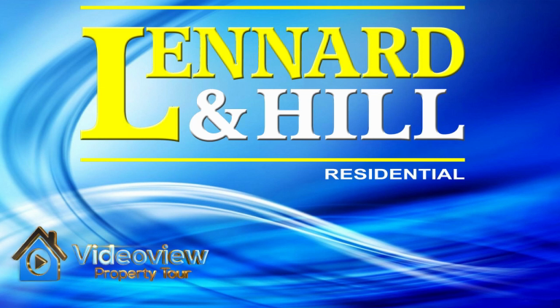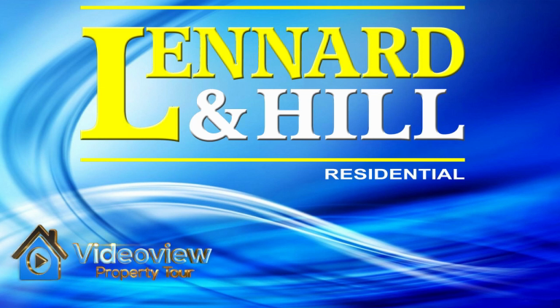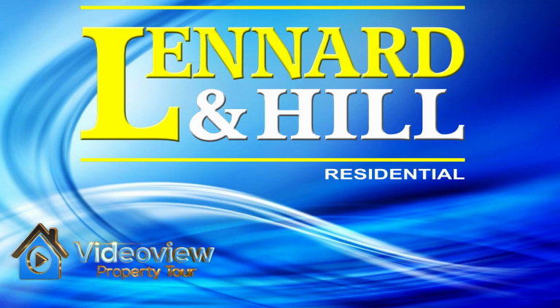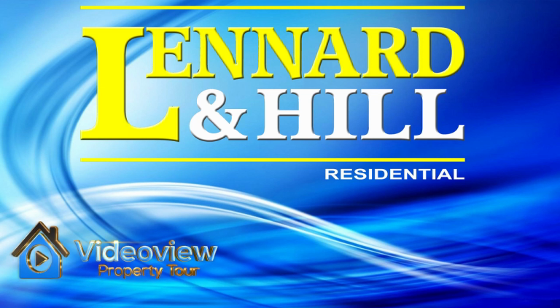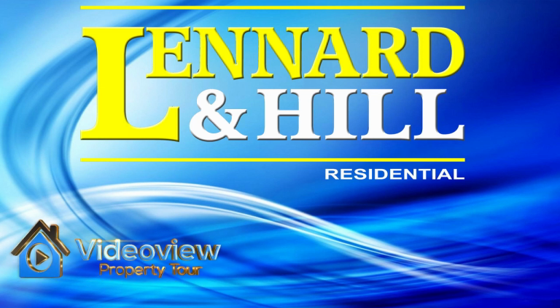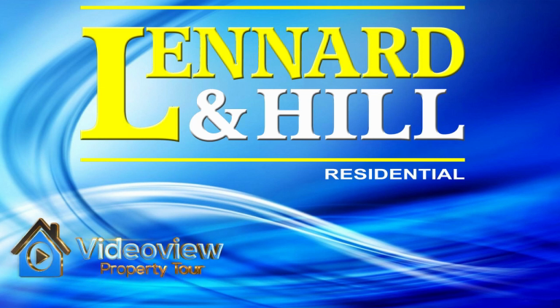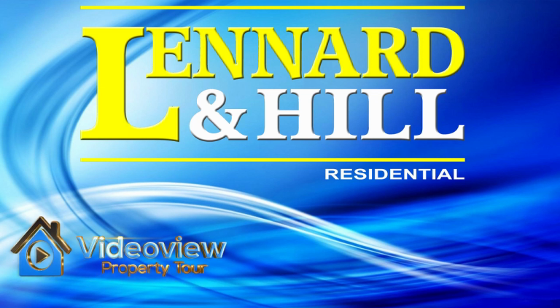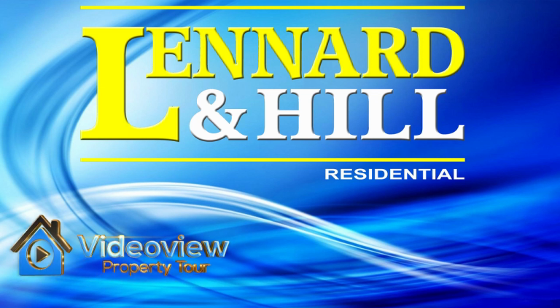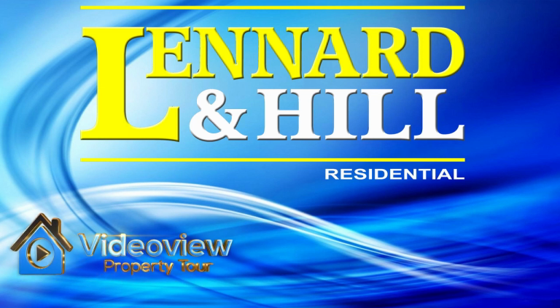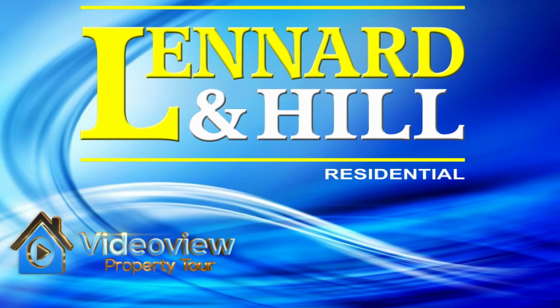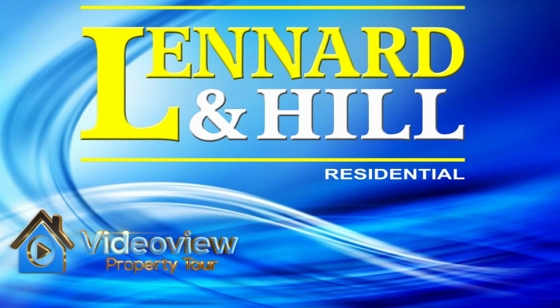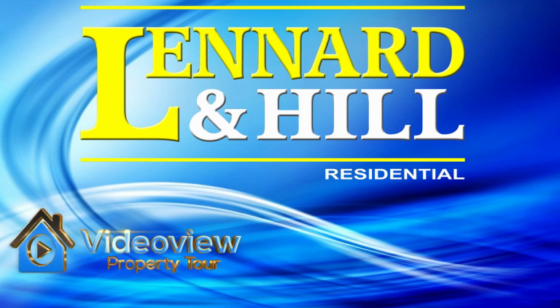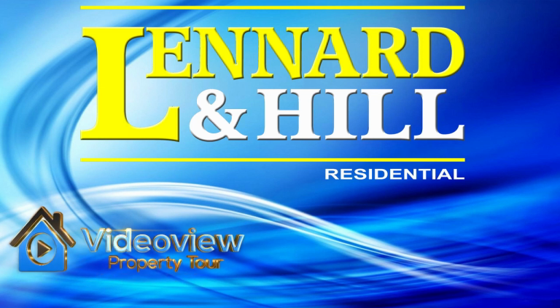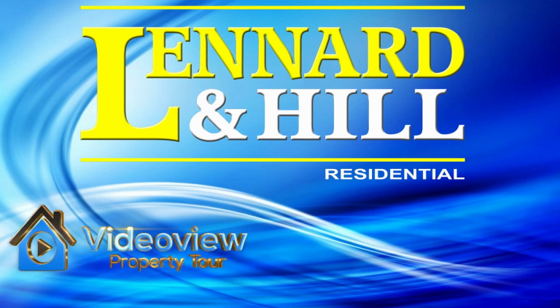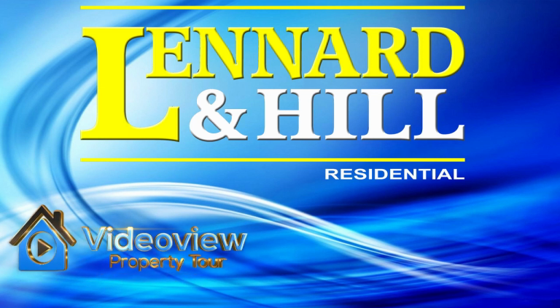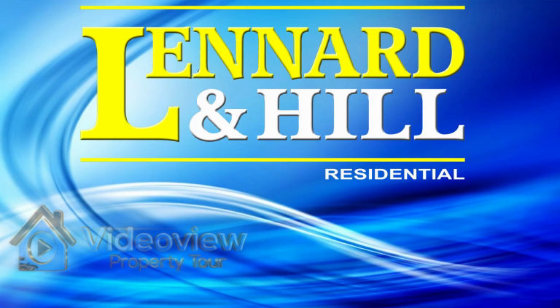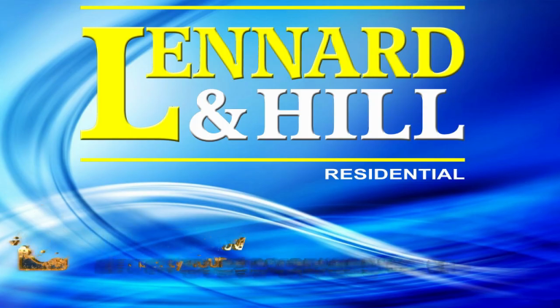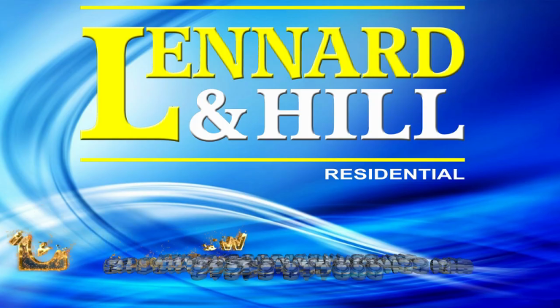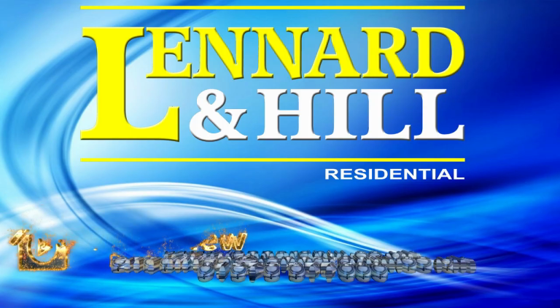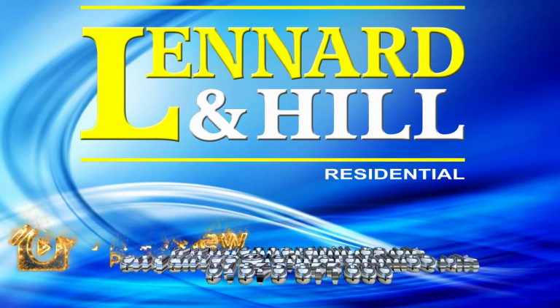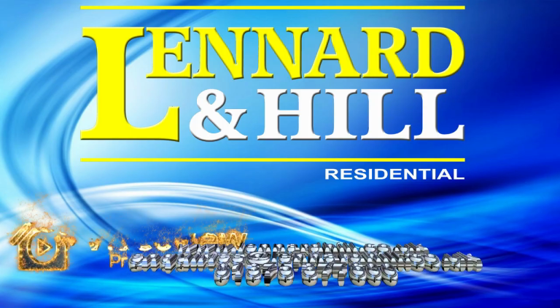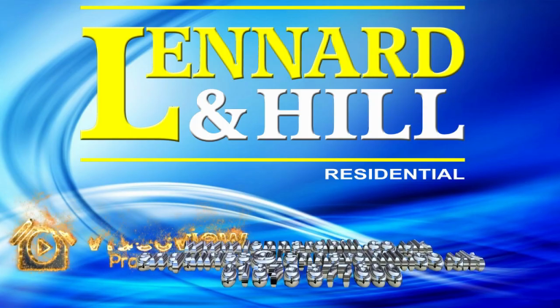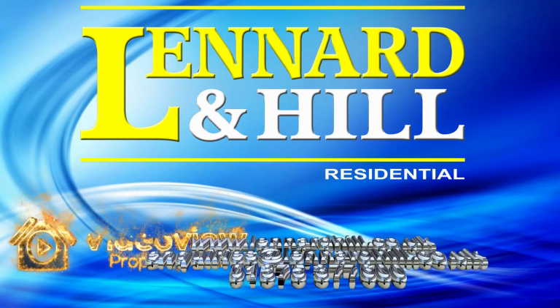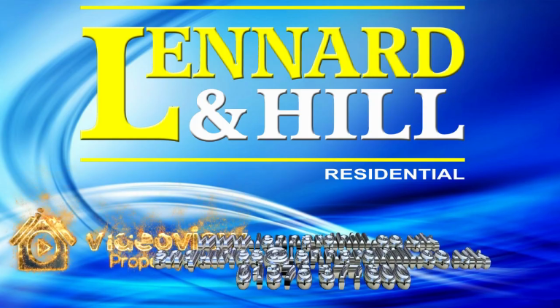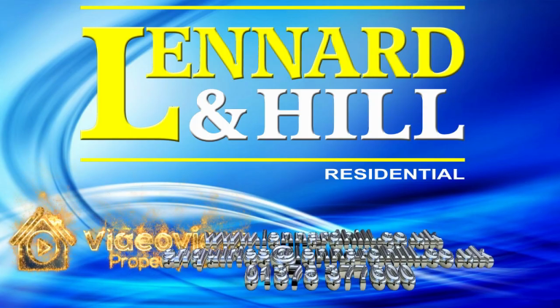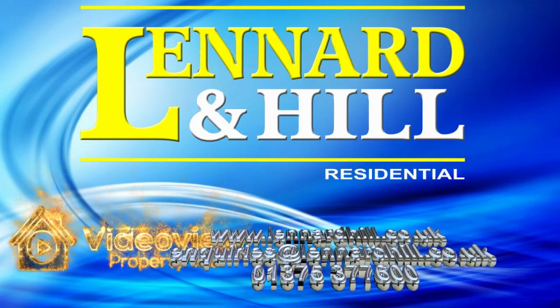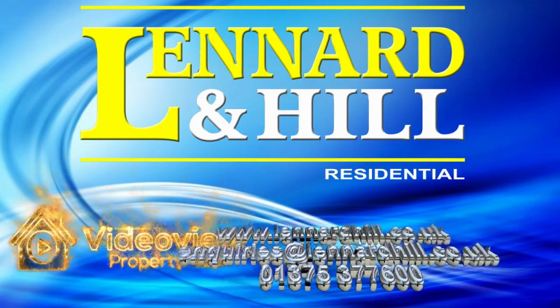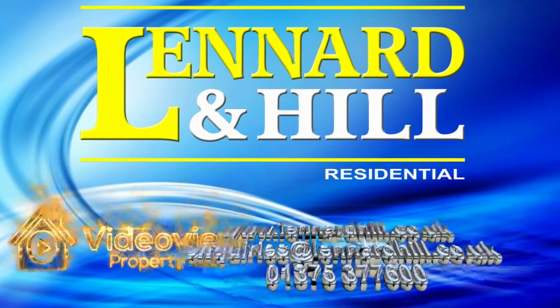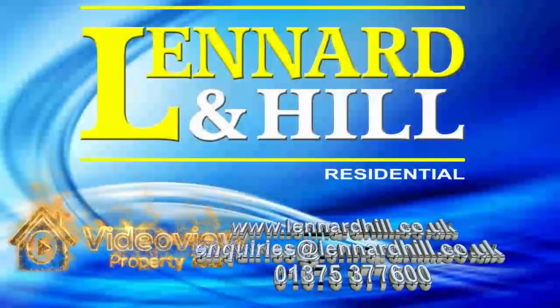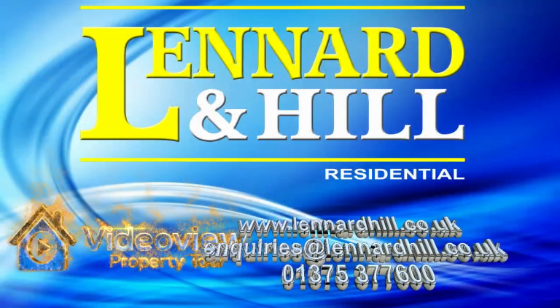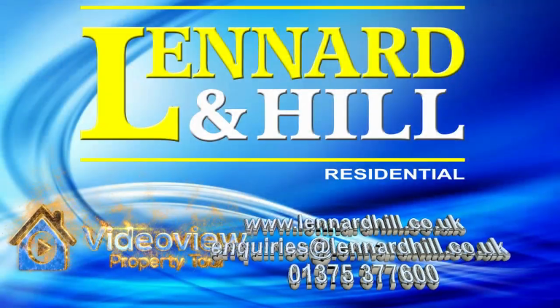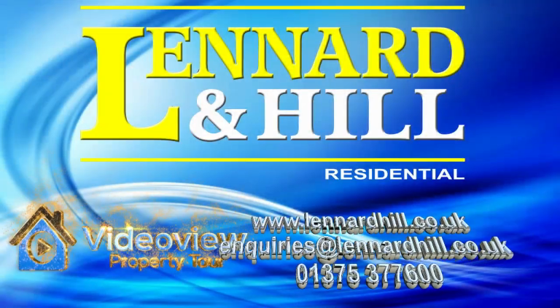Thank you for watching Video View, exclusively from Leonard and Hill. We'd love to hear from you if you have any questions relating to this property or our marketing services.